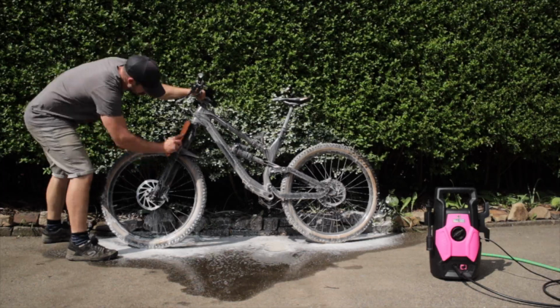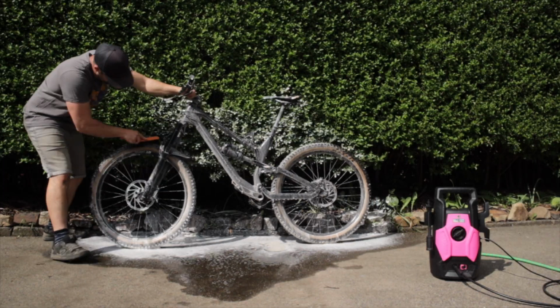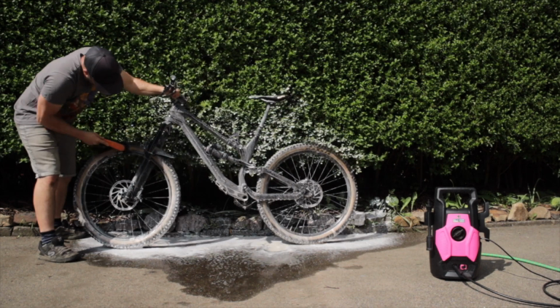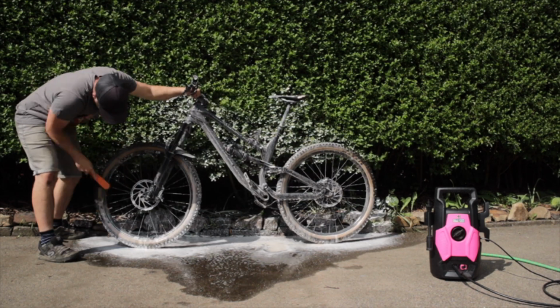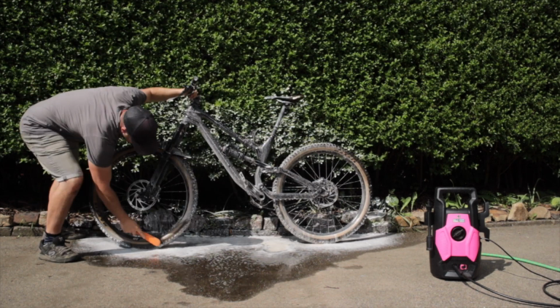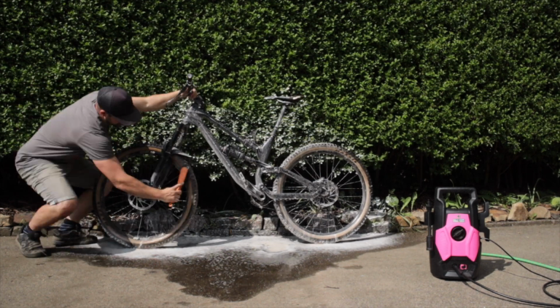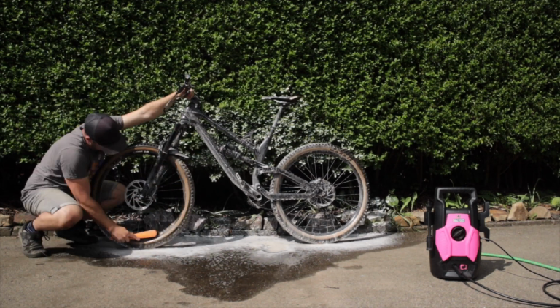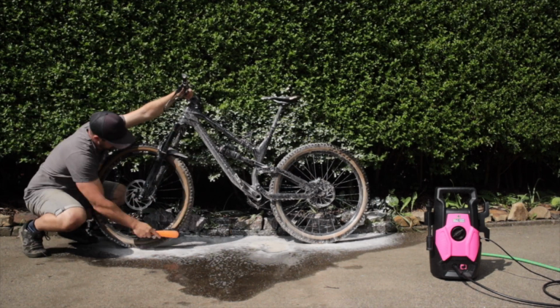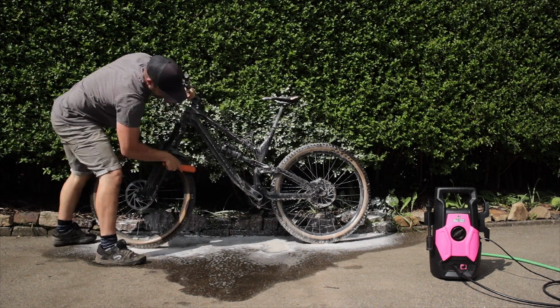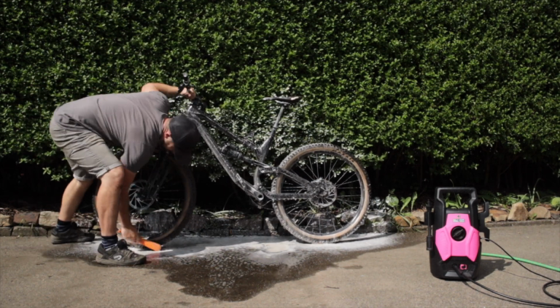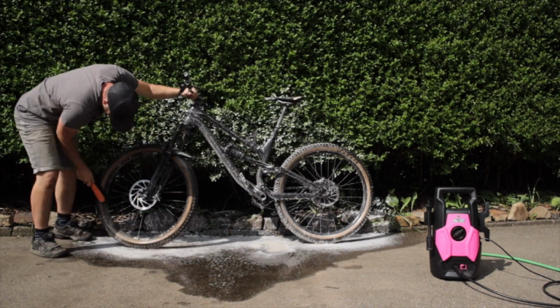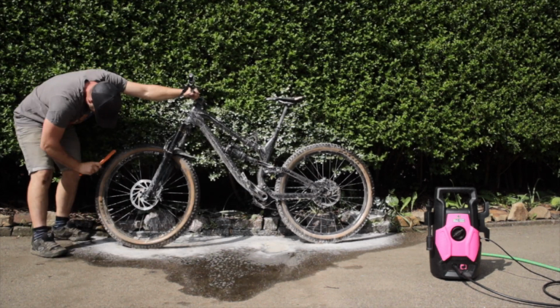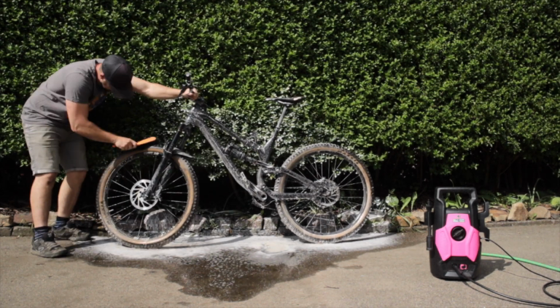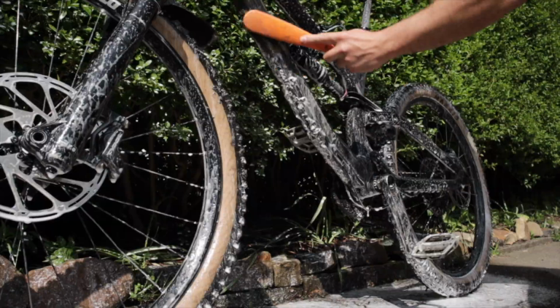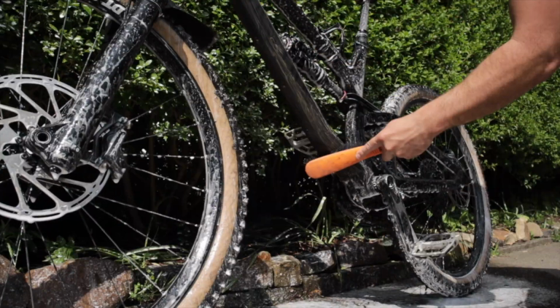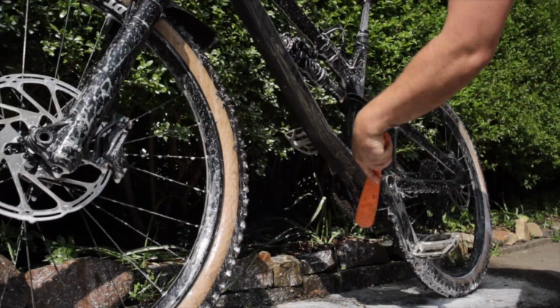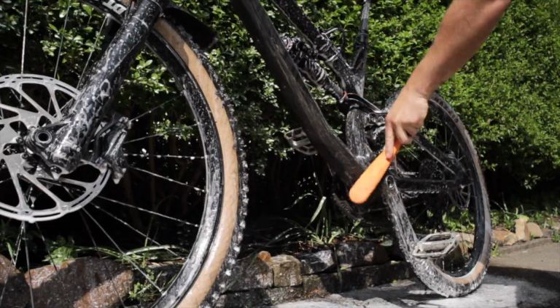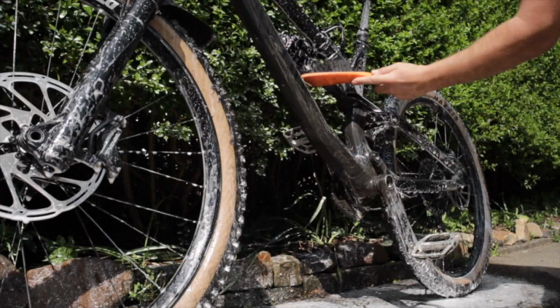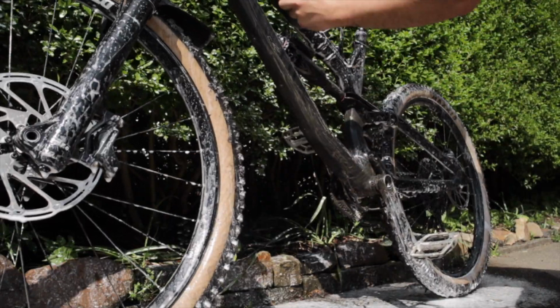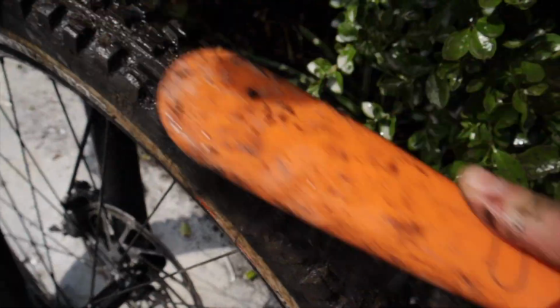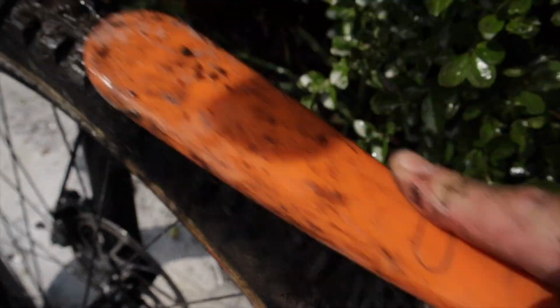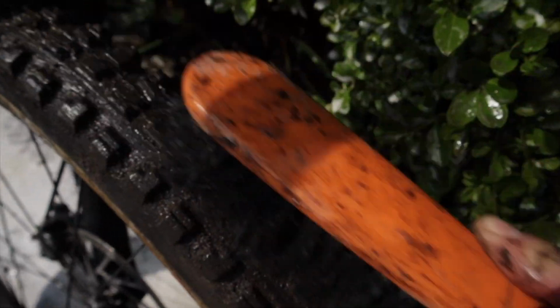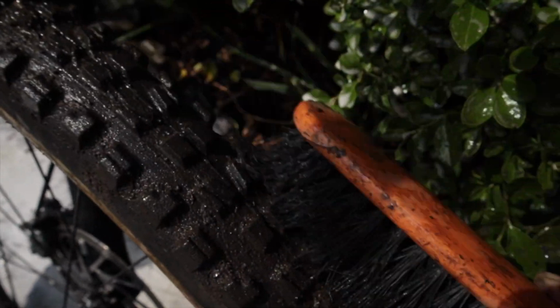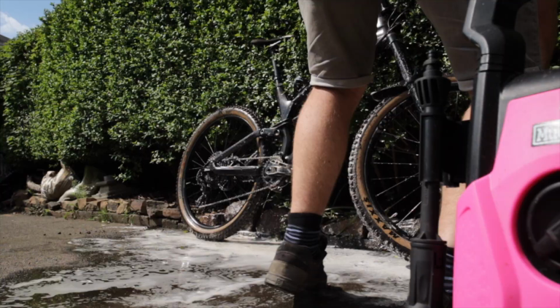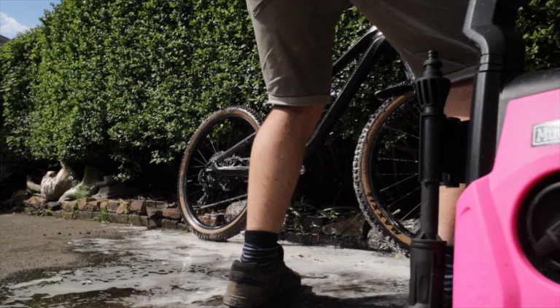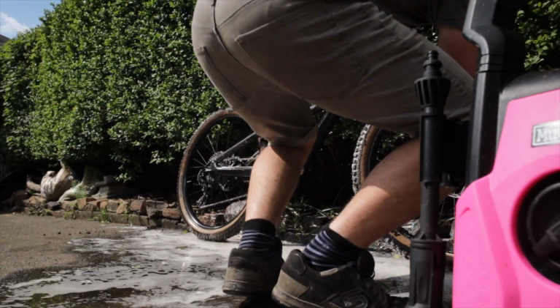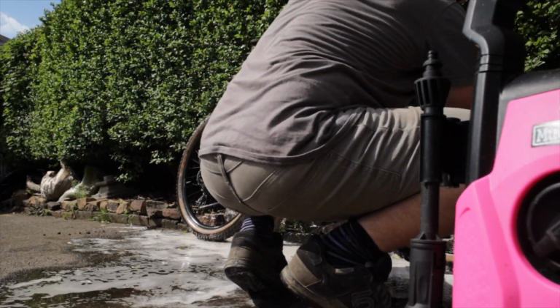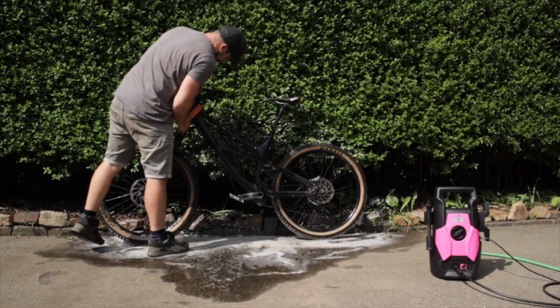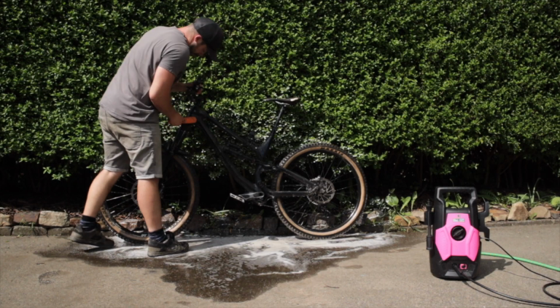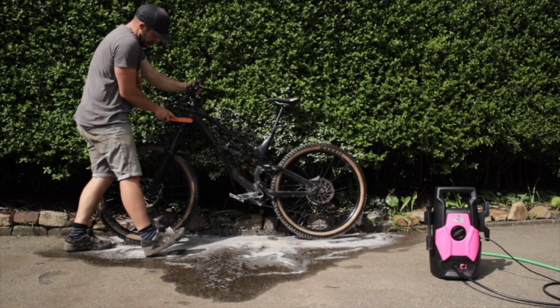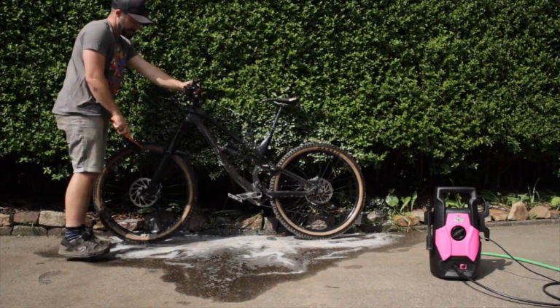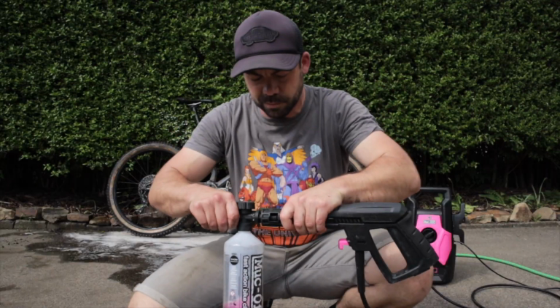Give it all a good scrub using a bit of elbow grease and agitate all the muck out. To be honest, the amount of work you're putting in here is based on how dirty your actual bike is or how much time you want to save when you're rinsing it off.